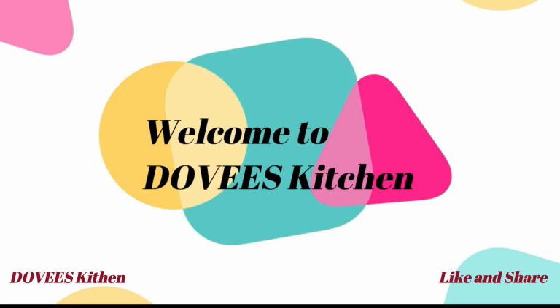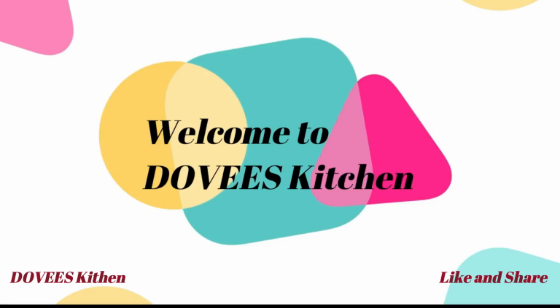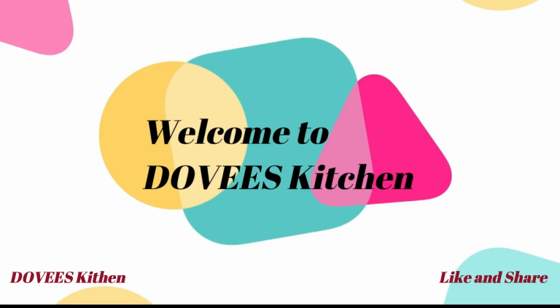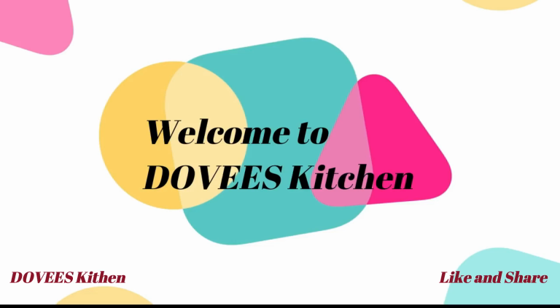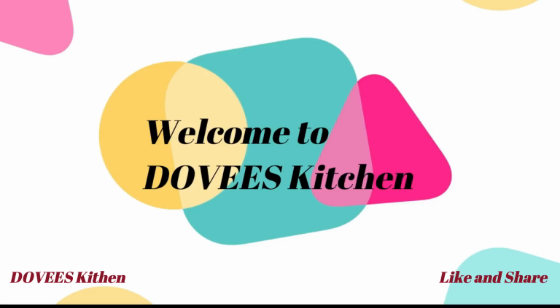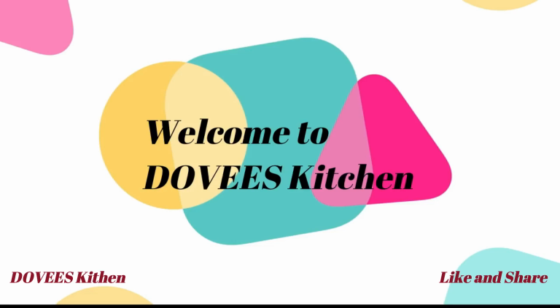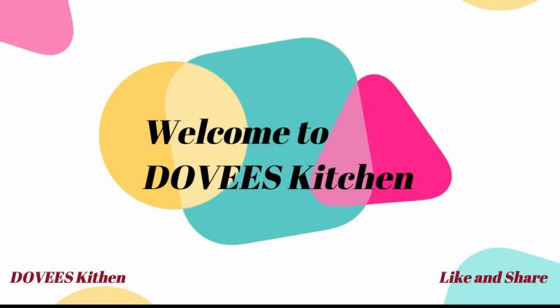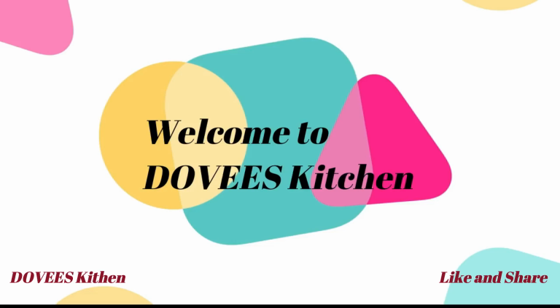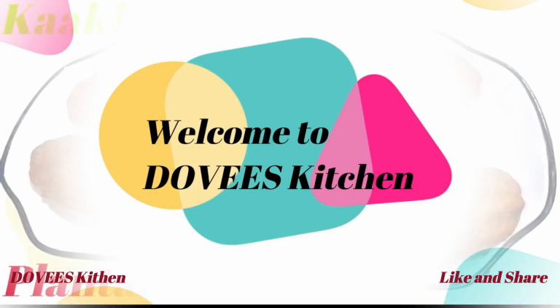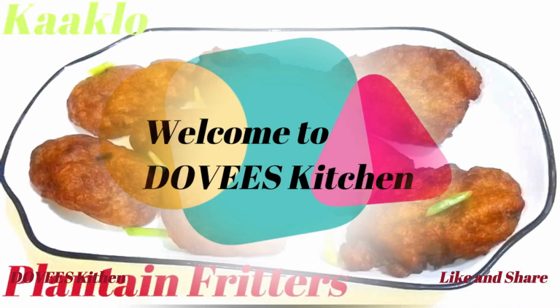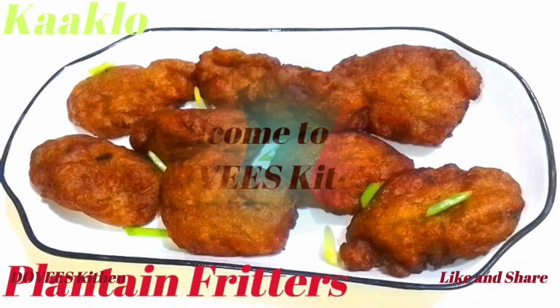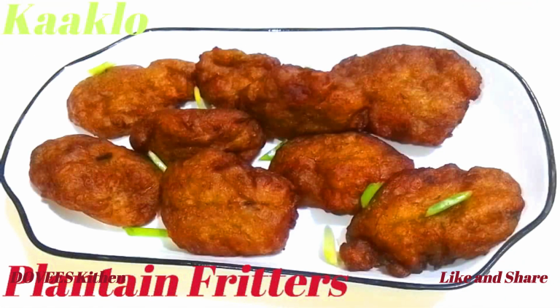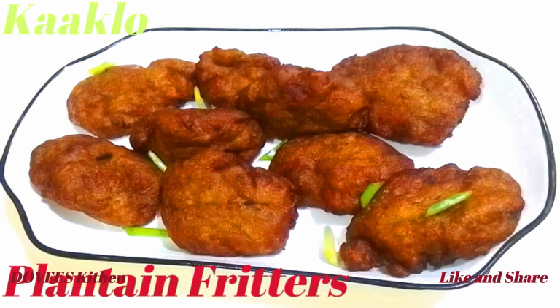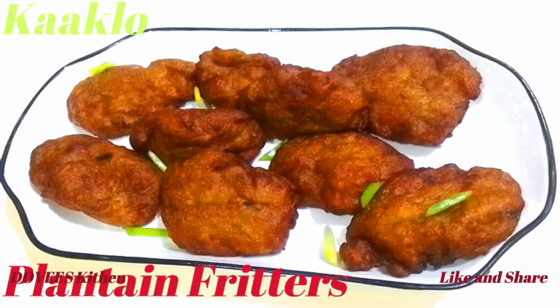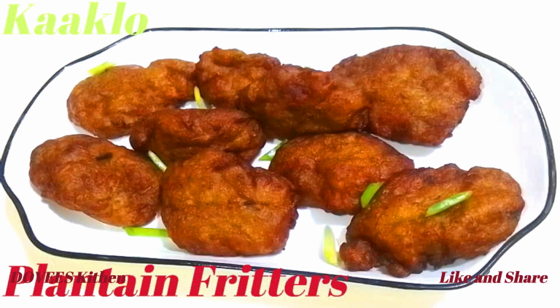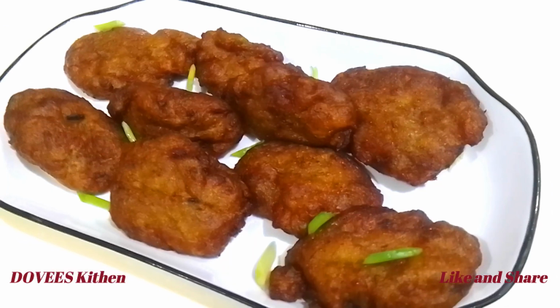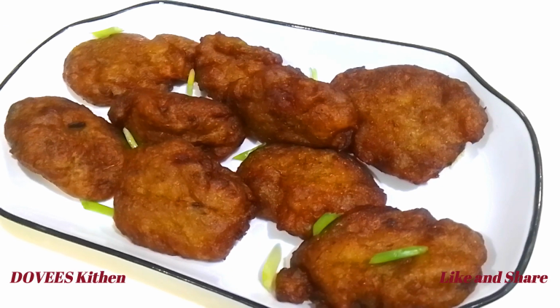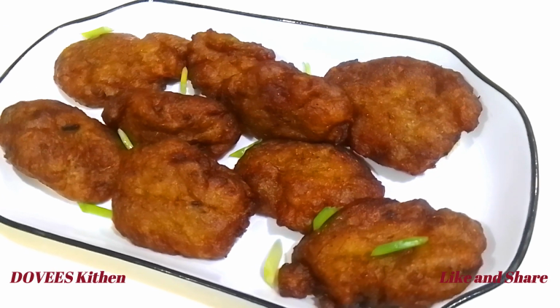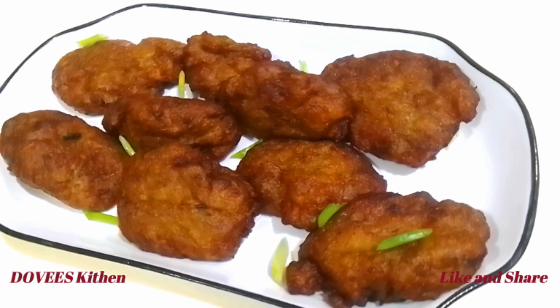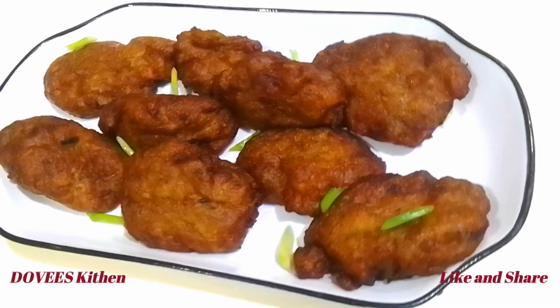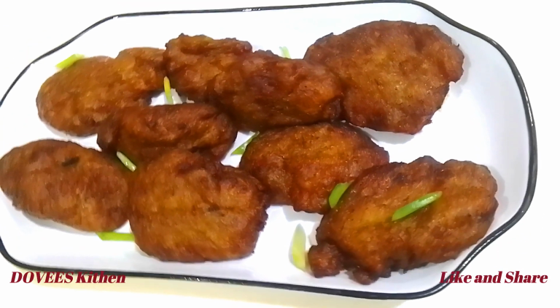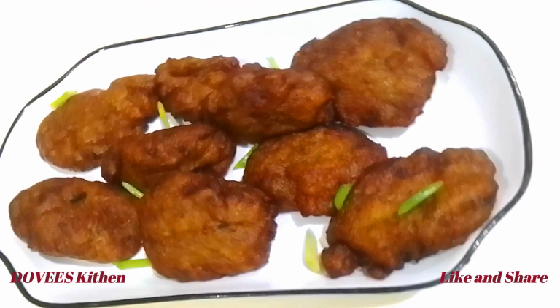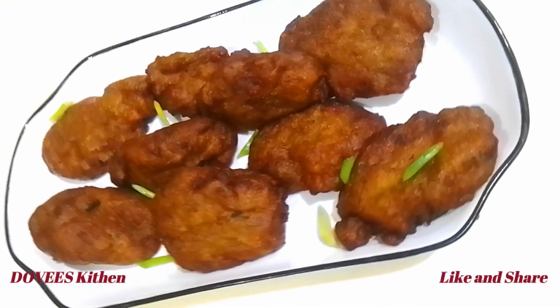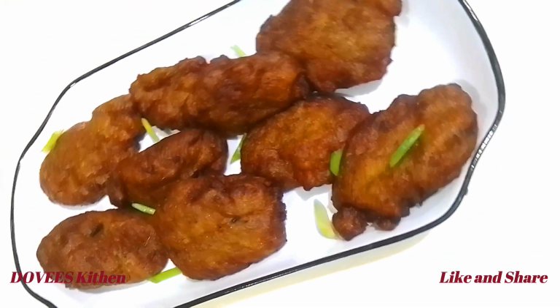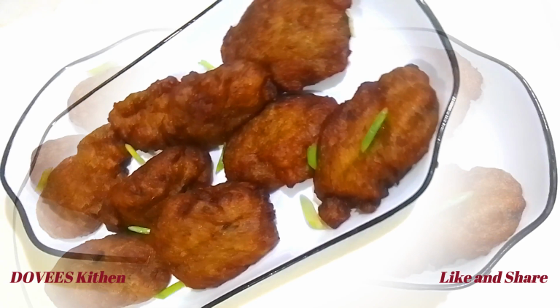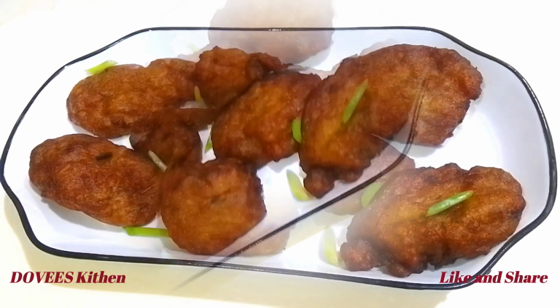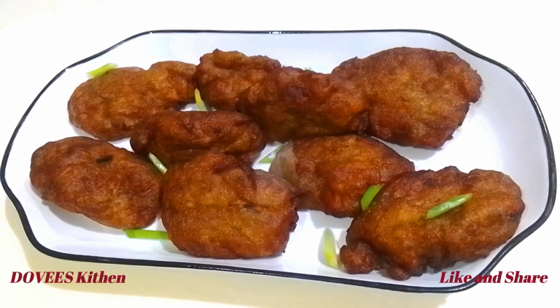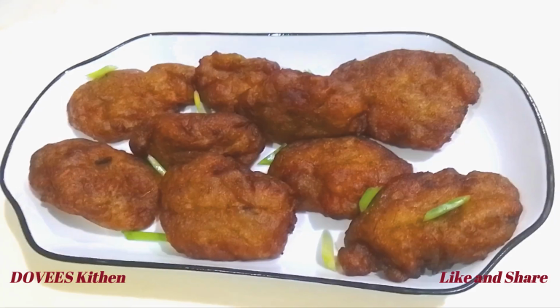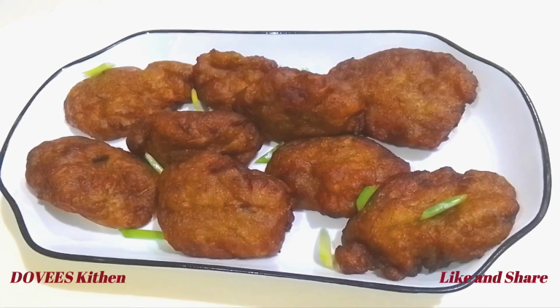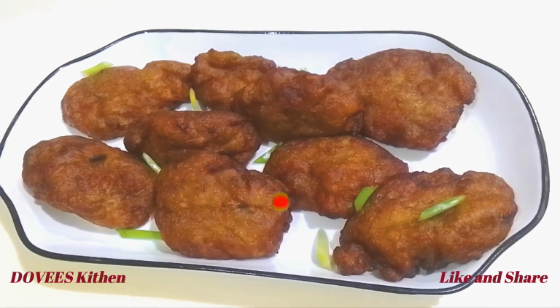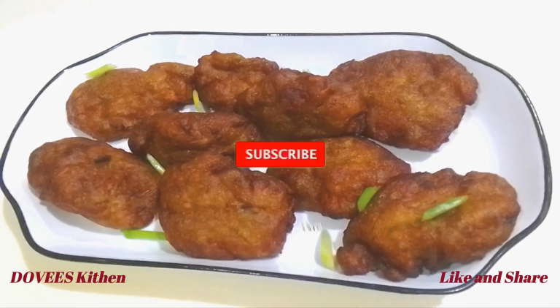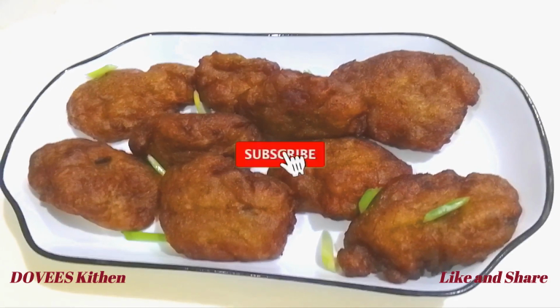Hello lovely family and friends, welcome back to my channel, Dovi's Kitchen. If today is your first time here, you are warmly welcome. Please like, share, leave a comment and subscribe, thank you.